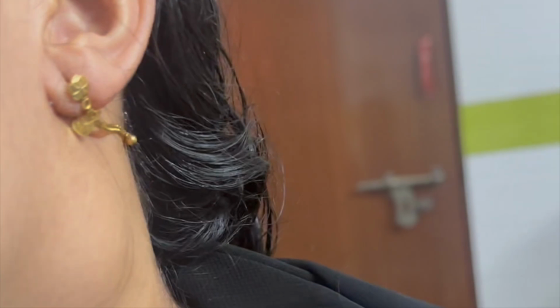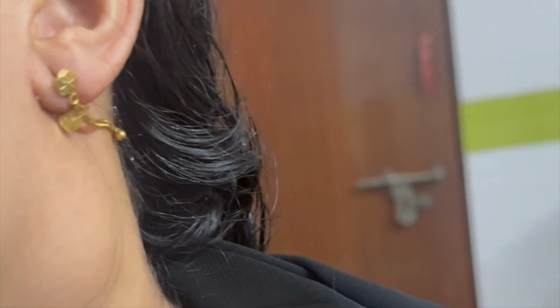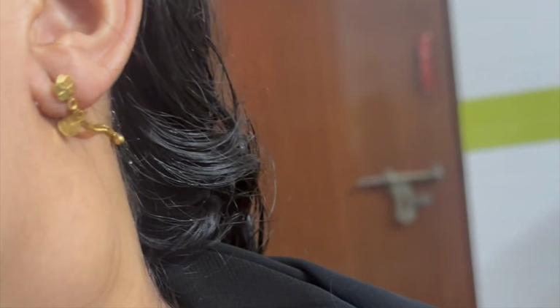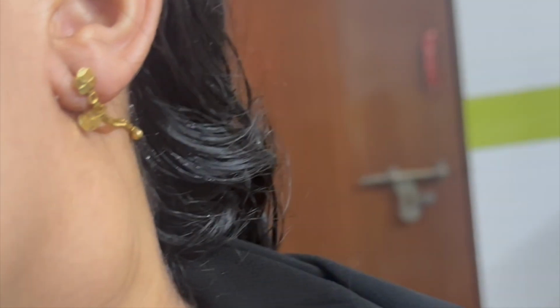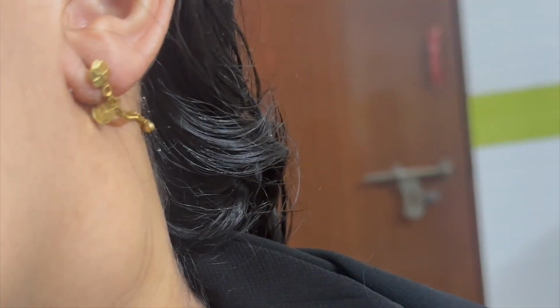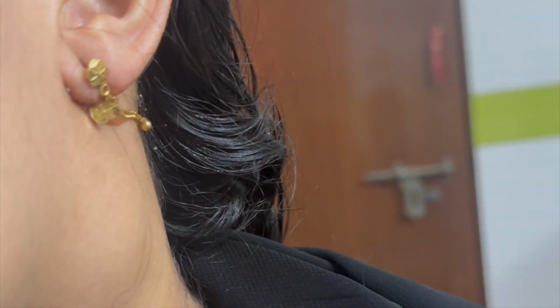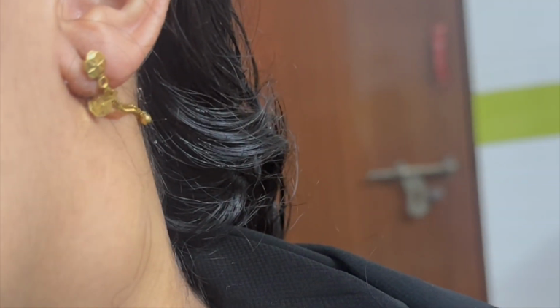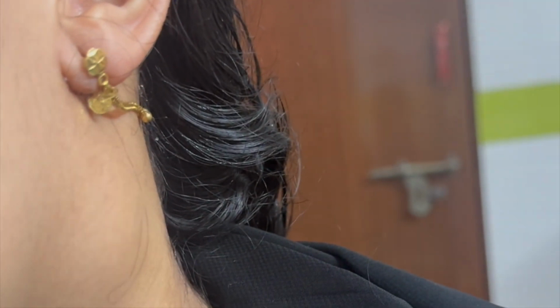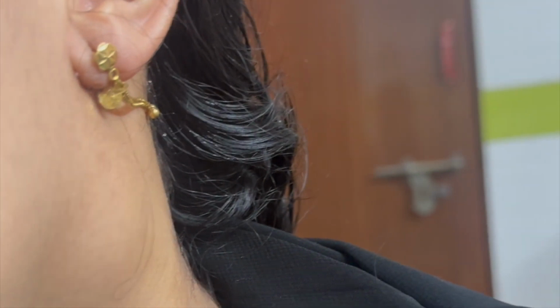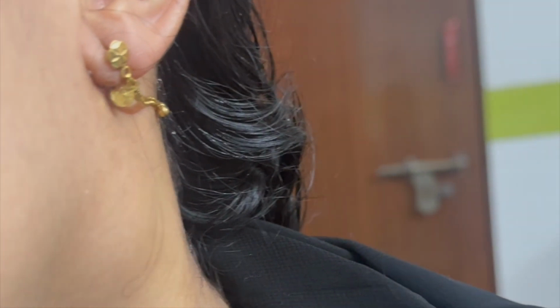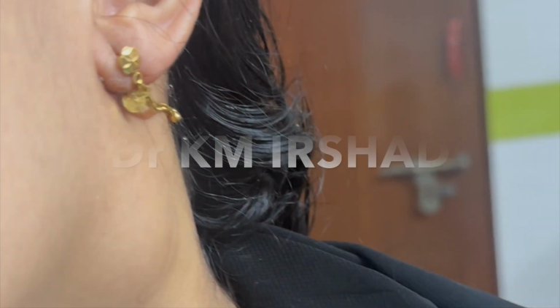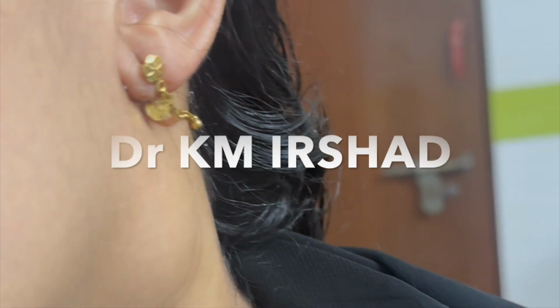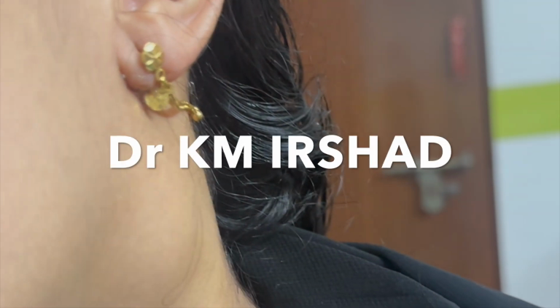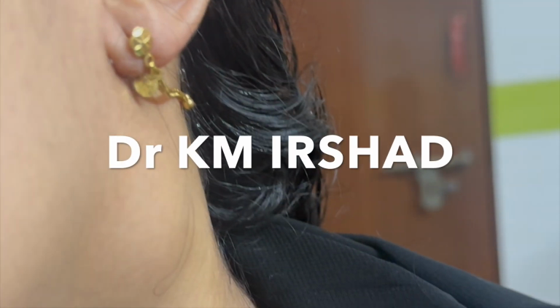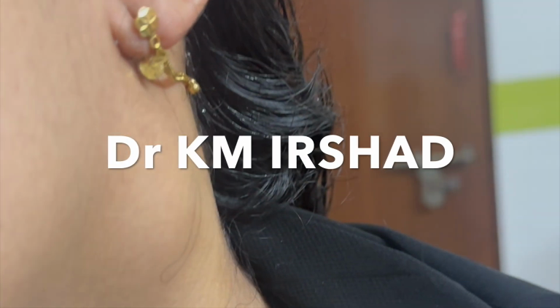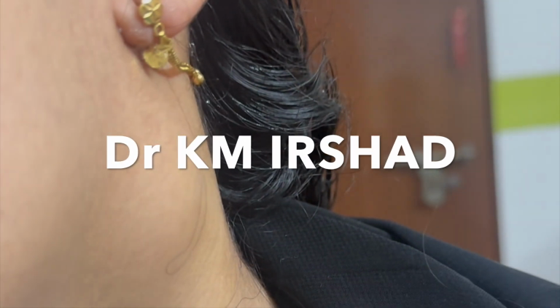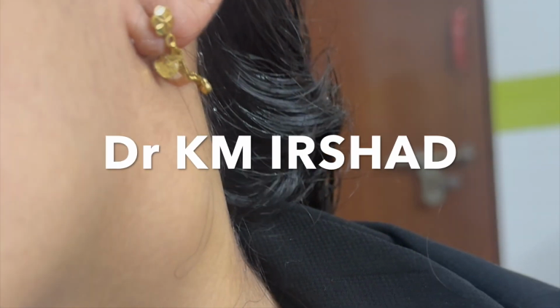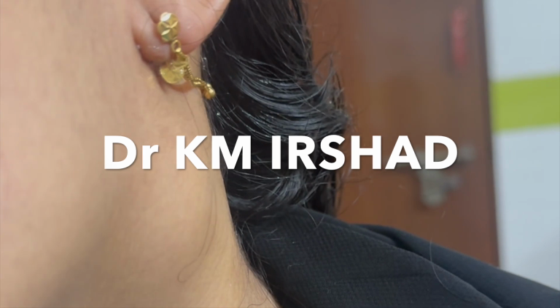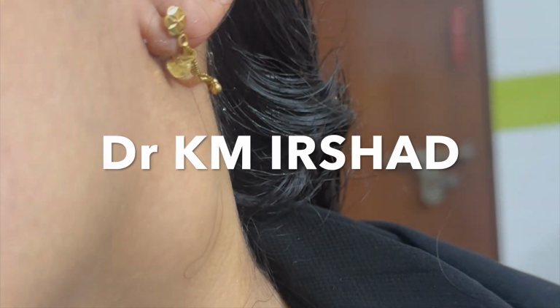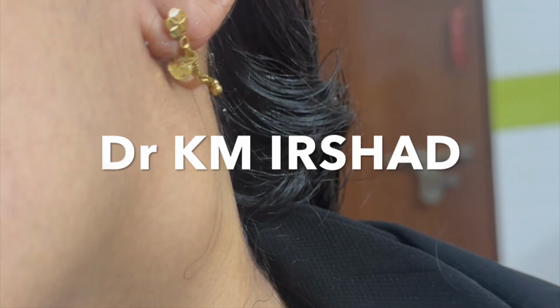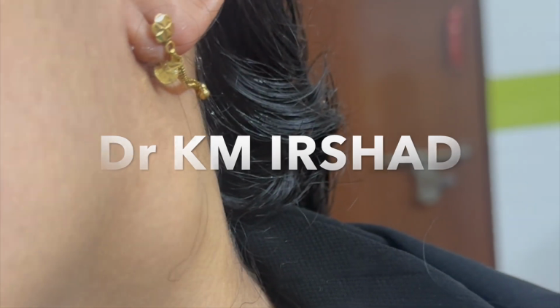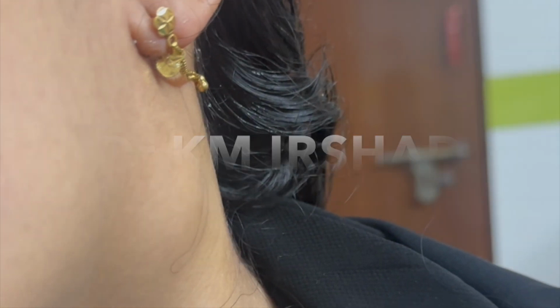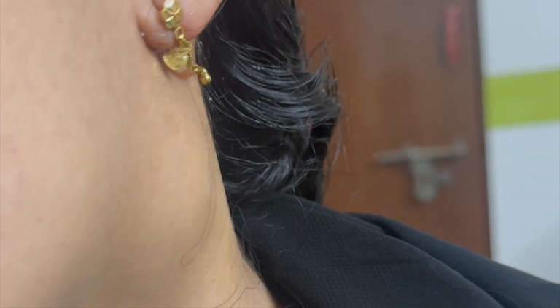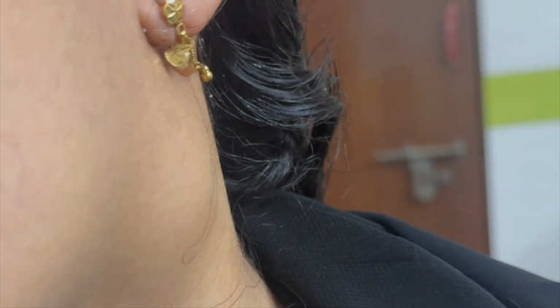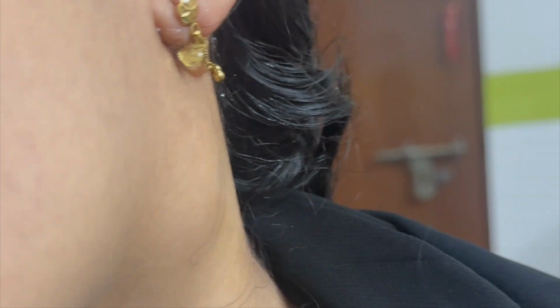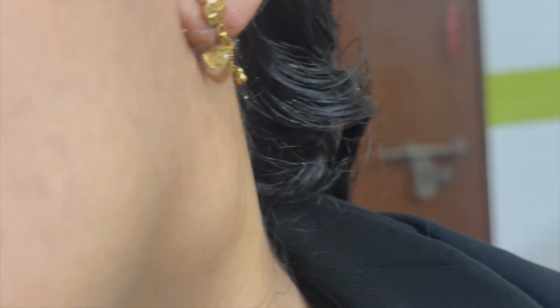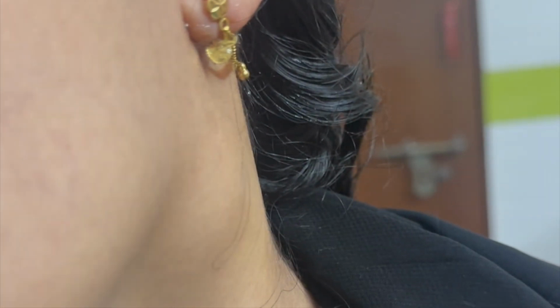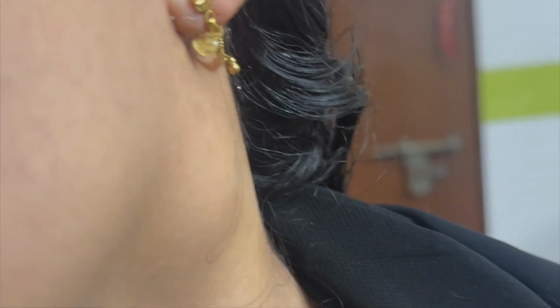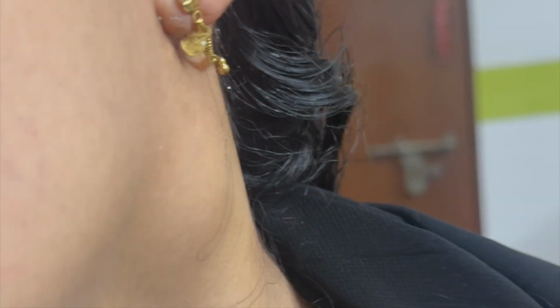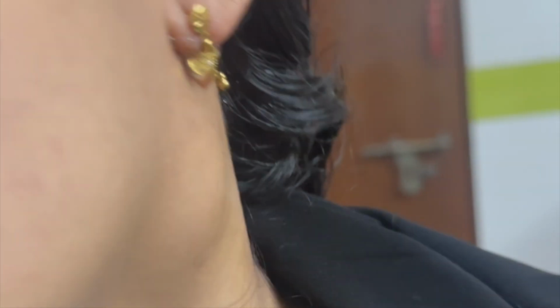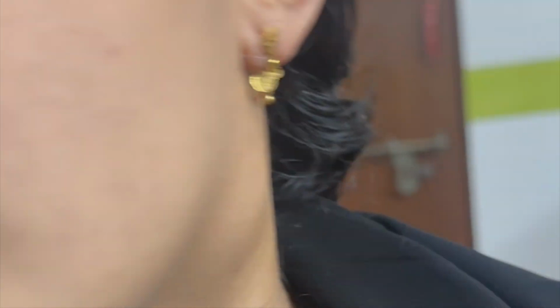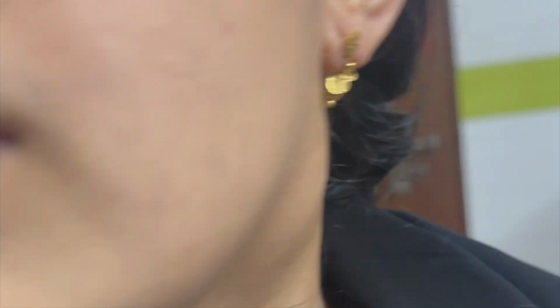Here we have a patient, 23 years old female. She presented with a painless, slowly progressive swelling of the left upper lateral neck for the past three months.